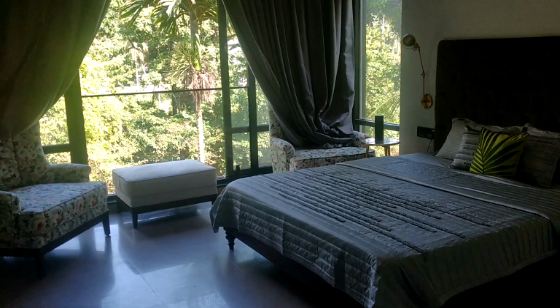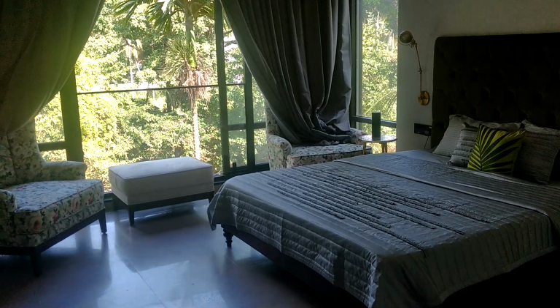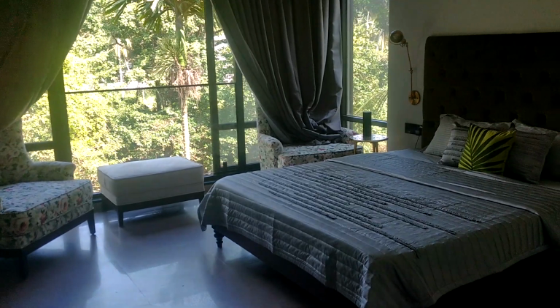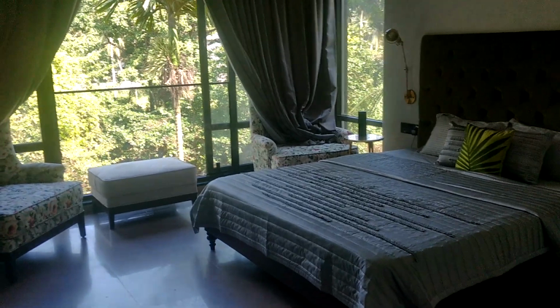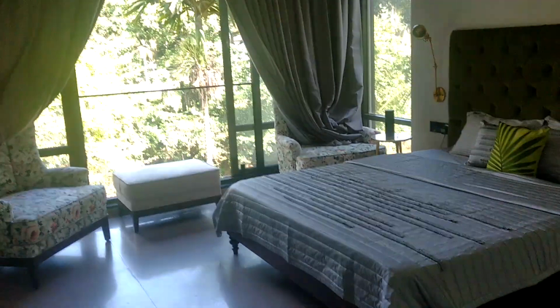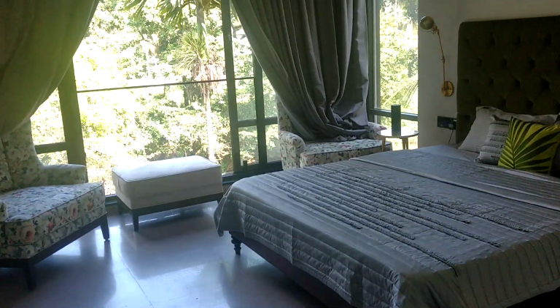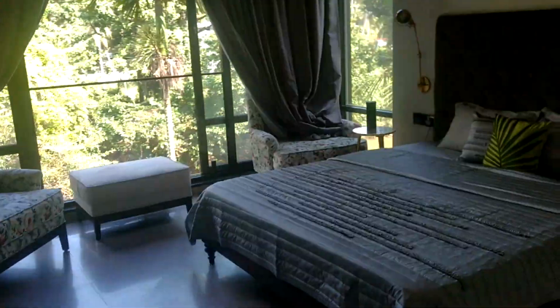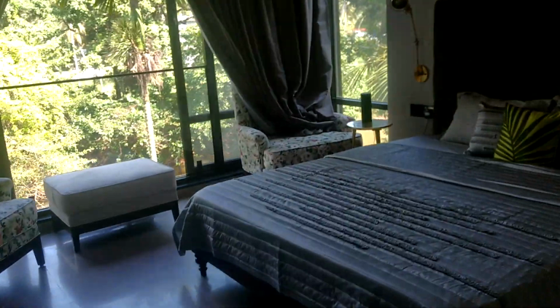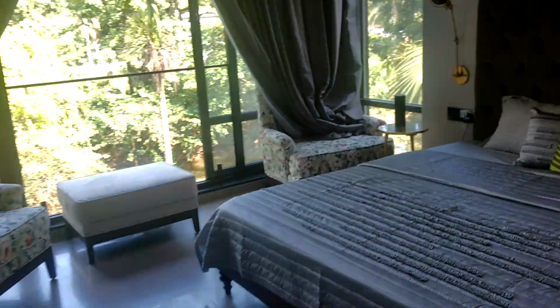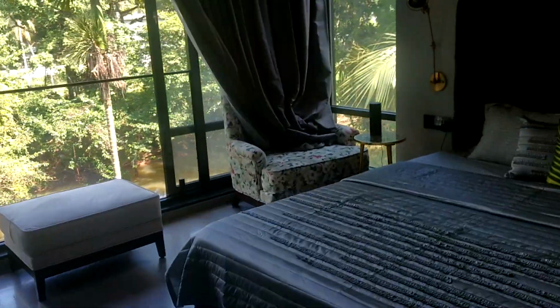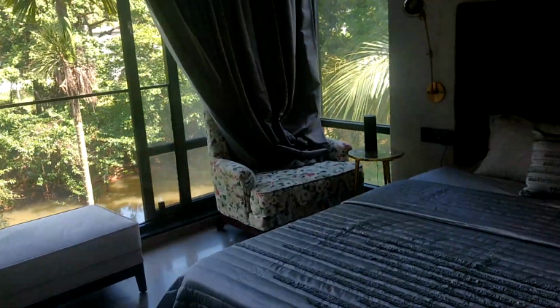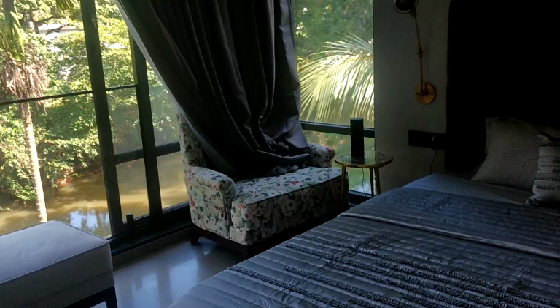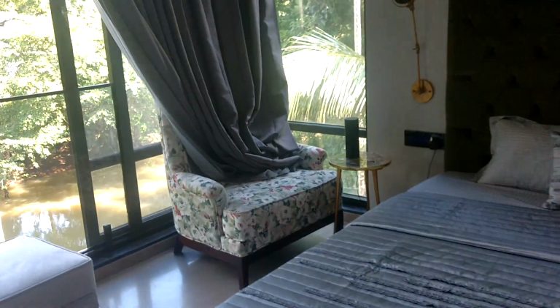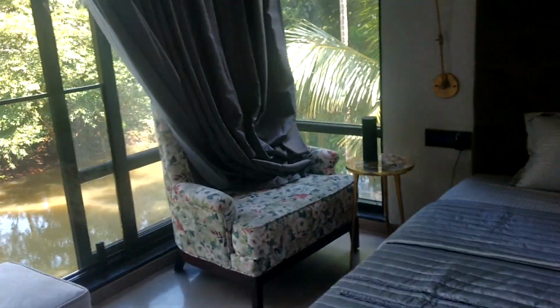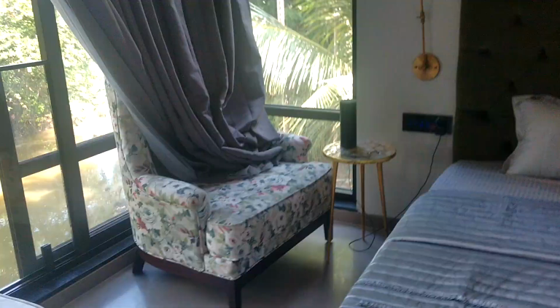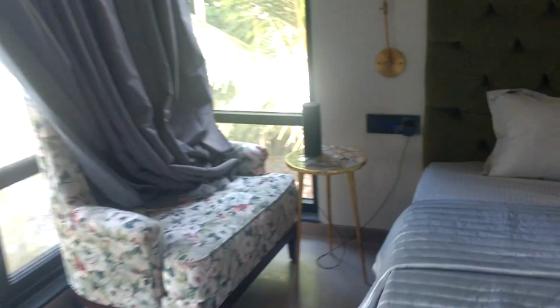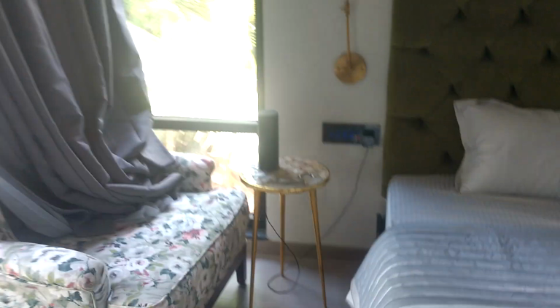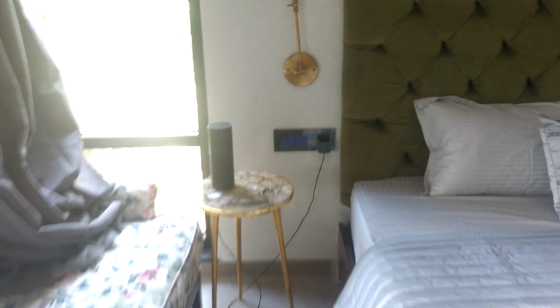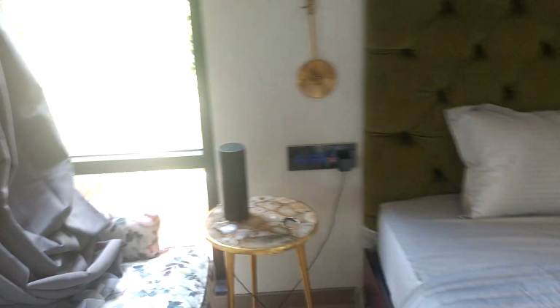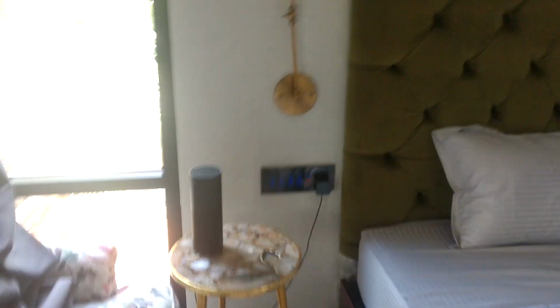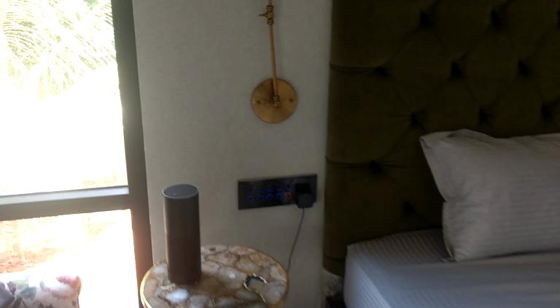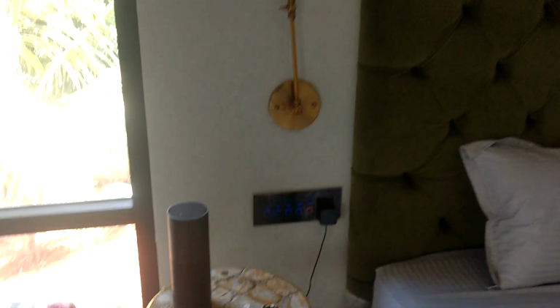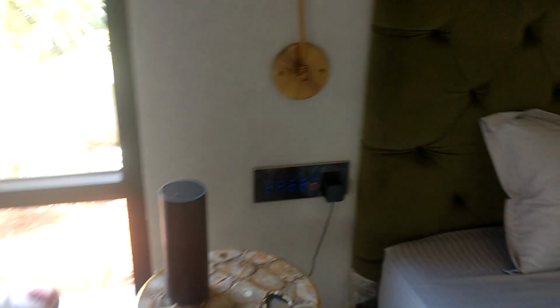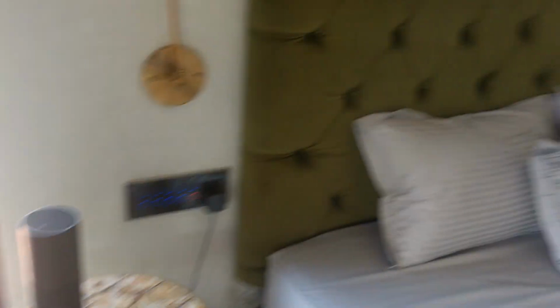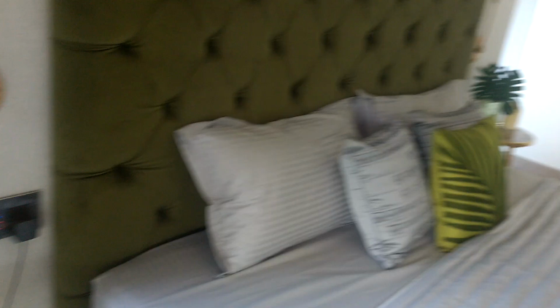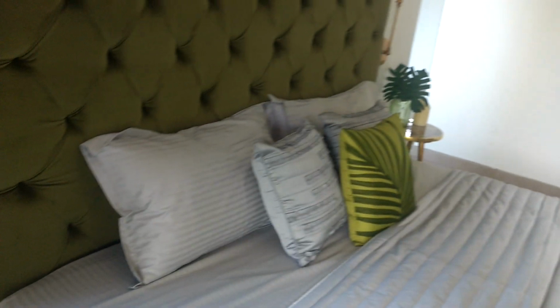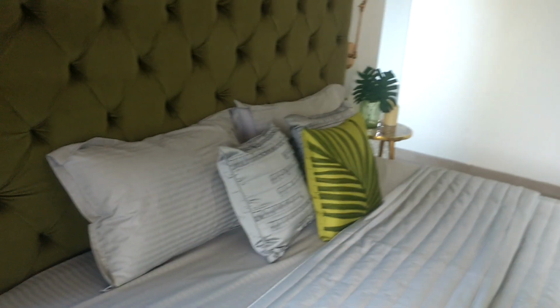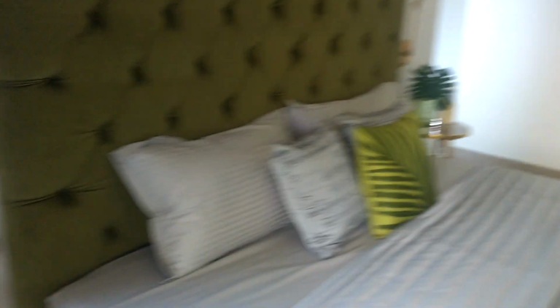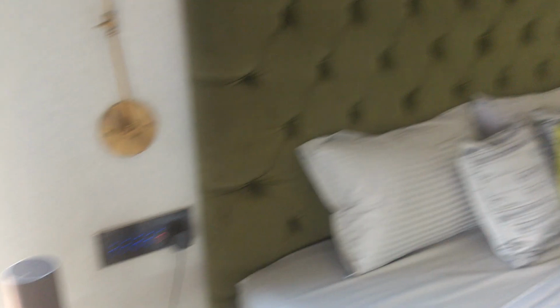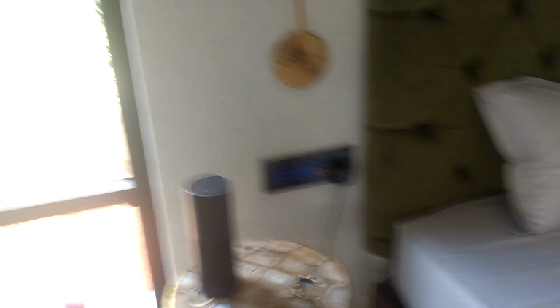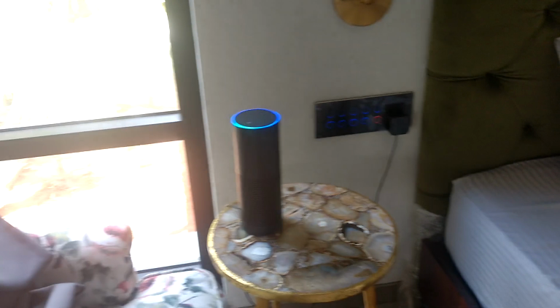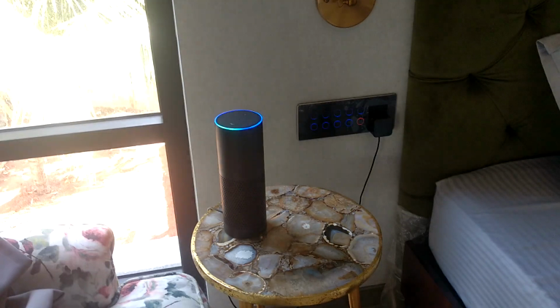Hi everyone, this is our new site in automation in Calicut. Here we have automated a complete house with Amazon Alexa.